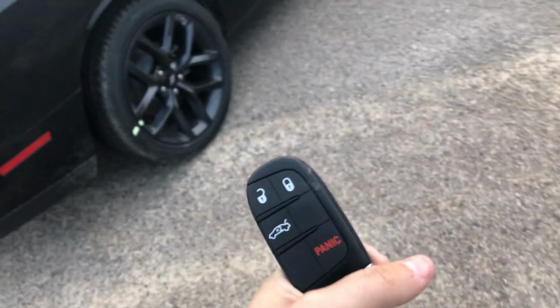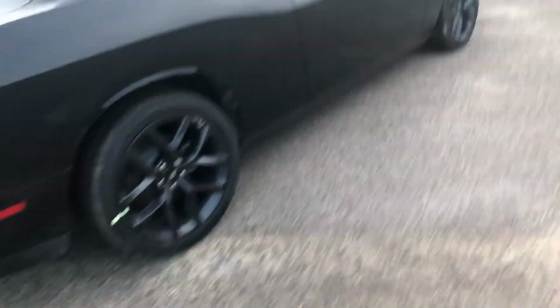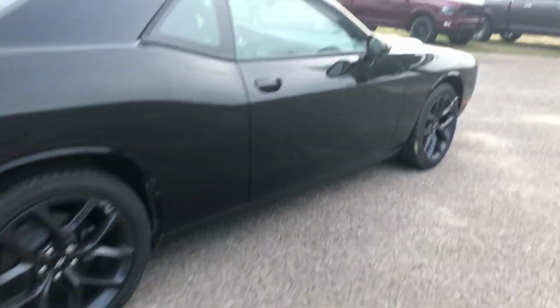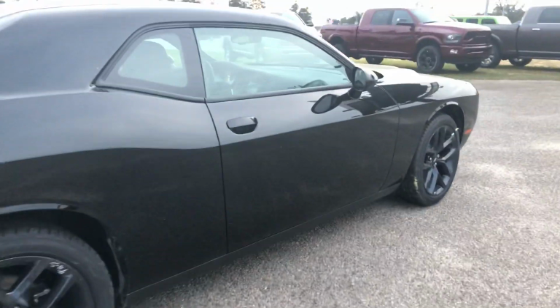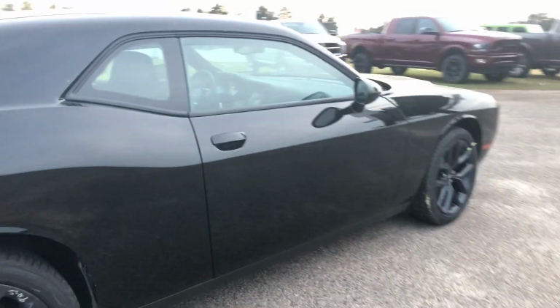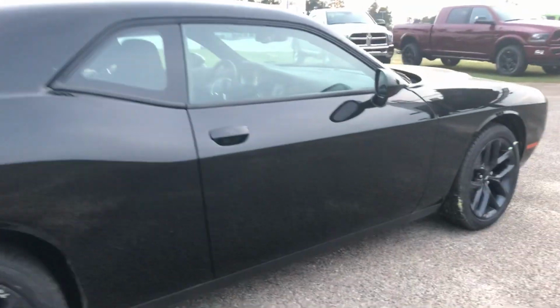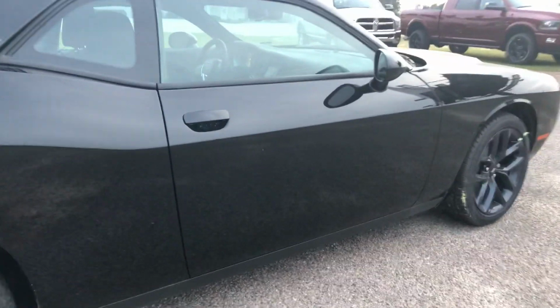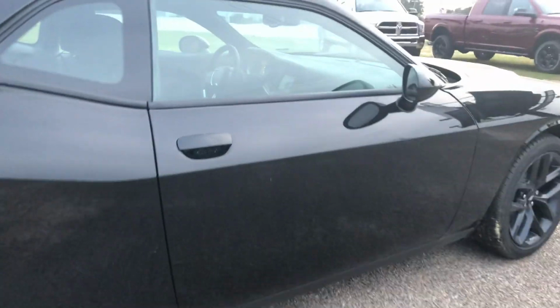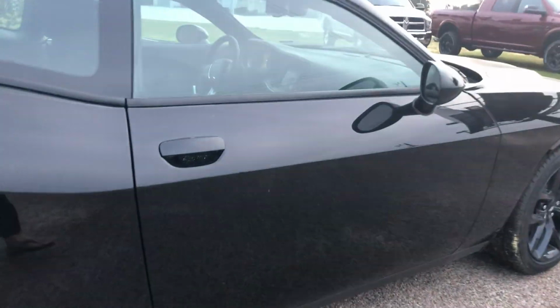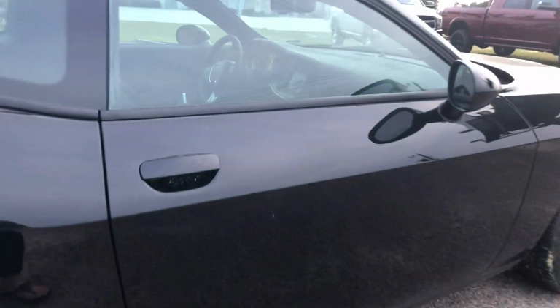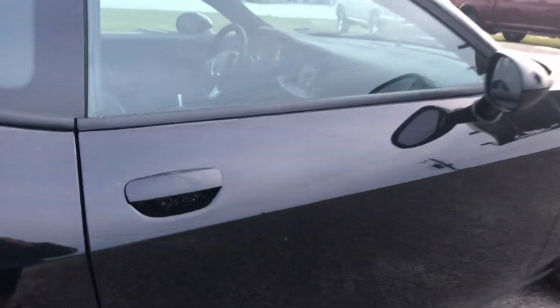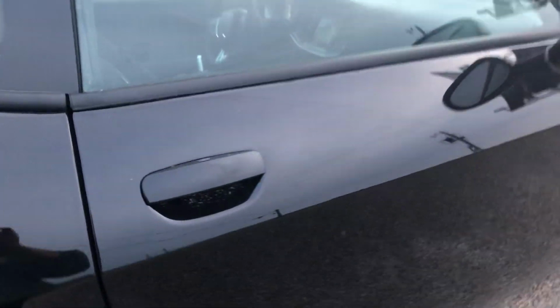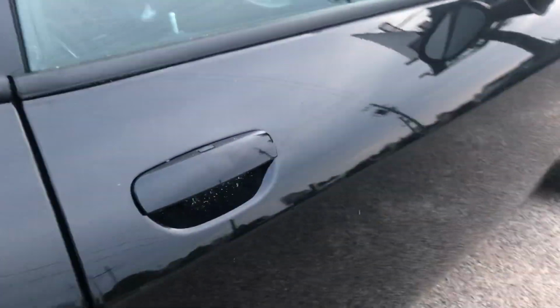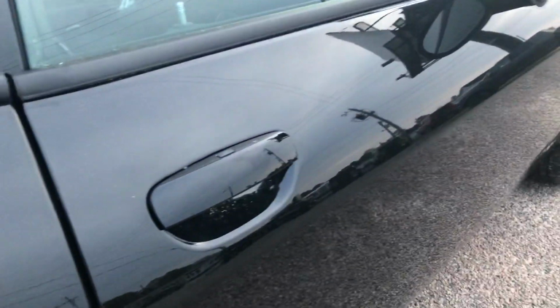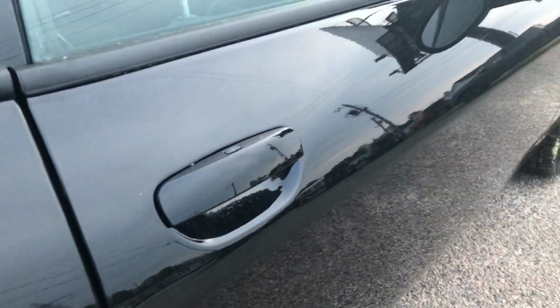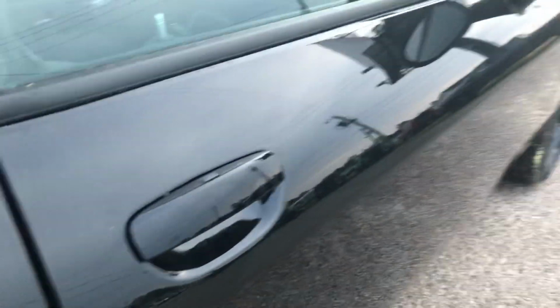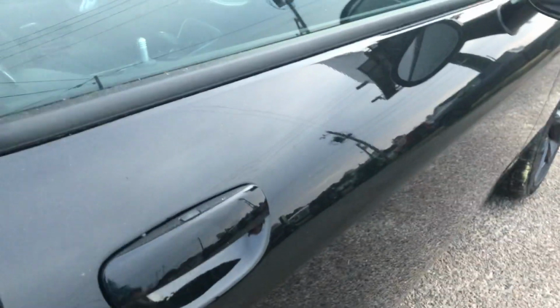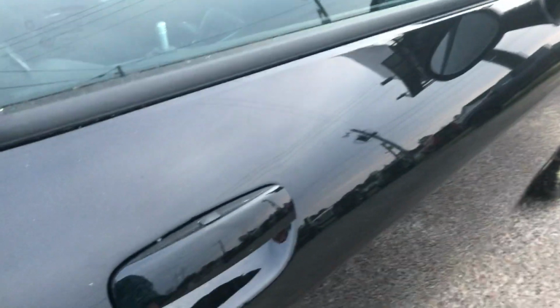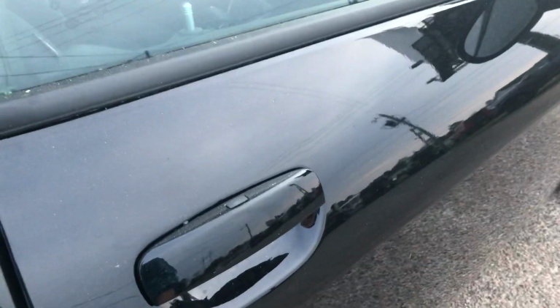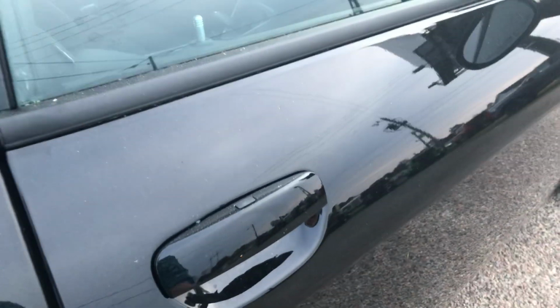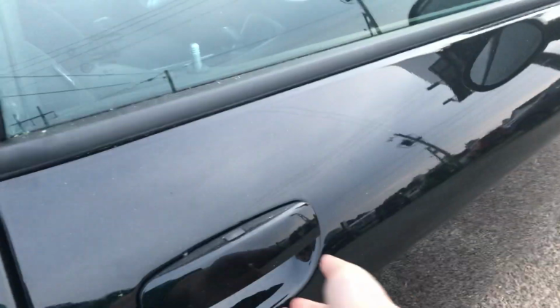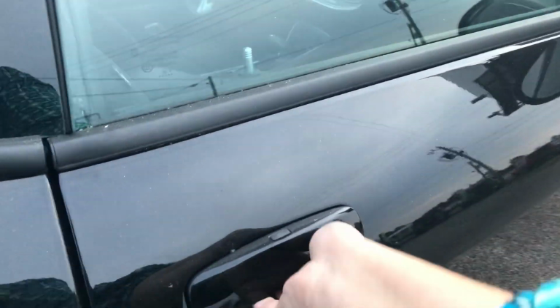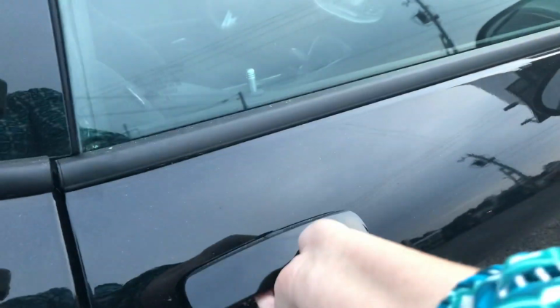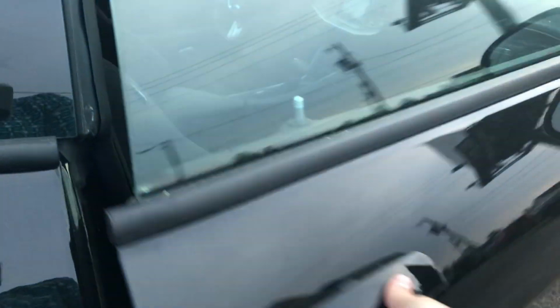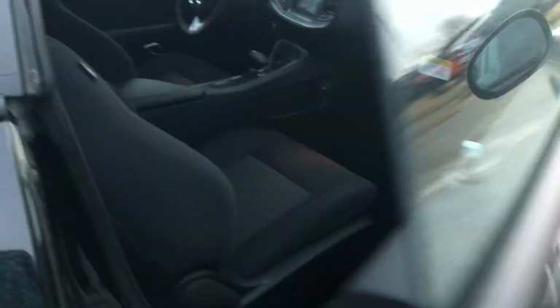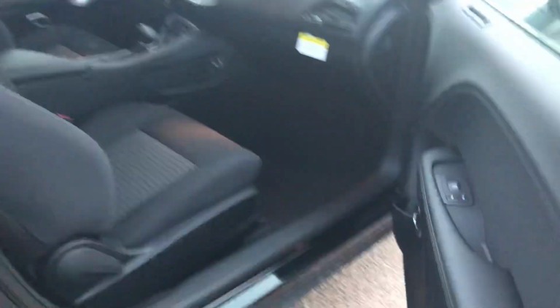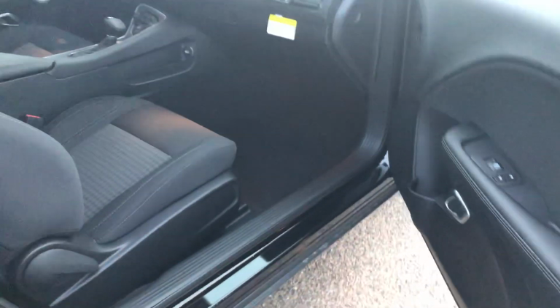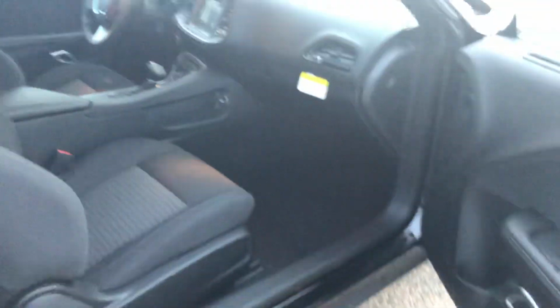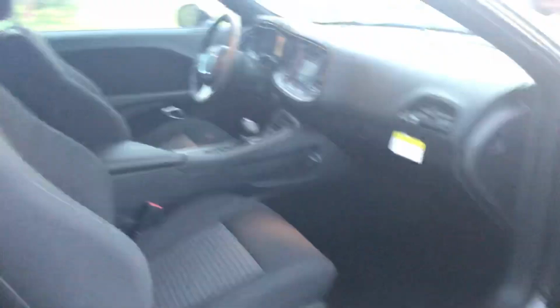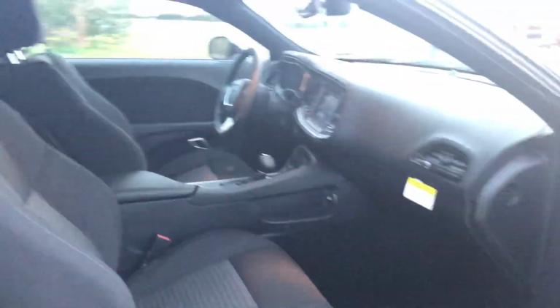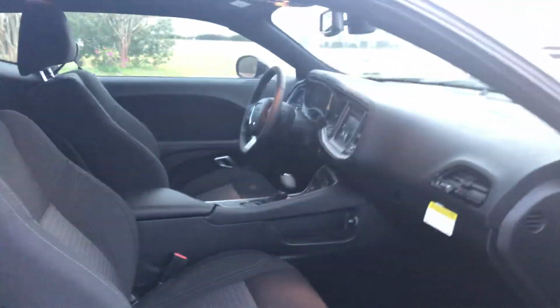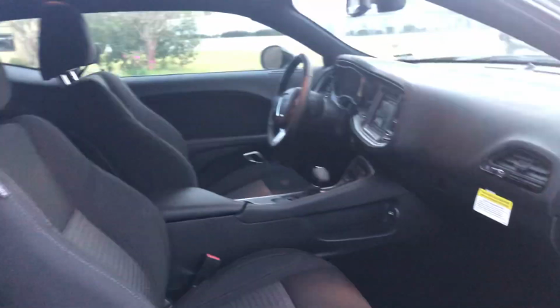Another way to open the trunk is with your key fob. You've got a trunk button, a panic button, and a lock and unlock button. And here you've got keyless entry — if the vehicle's locked, just put your hand under there and it'll unlock for you, then press that button to lock it back.